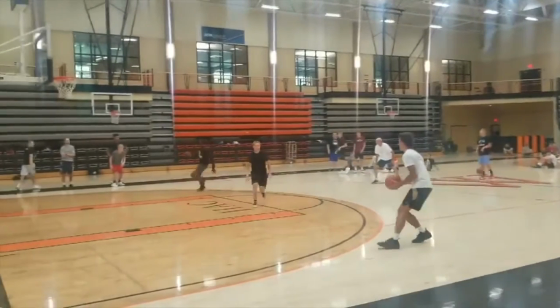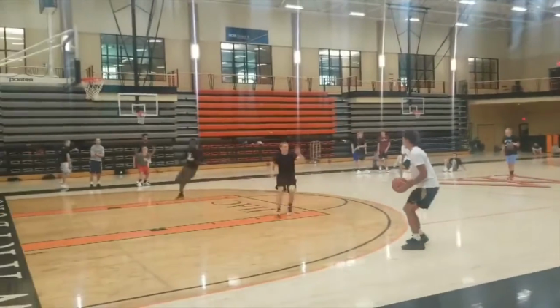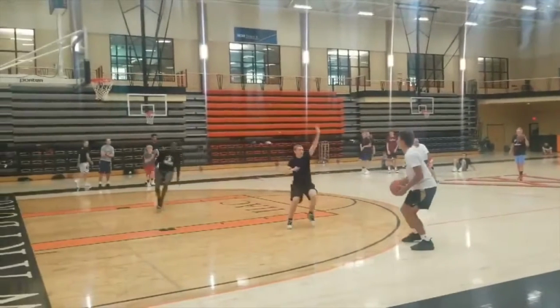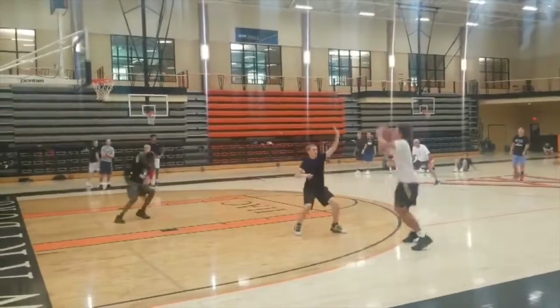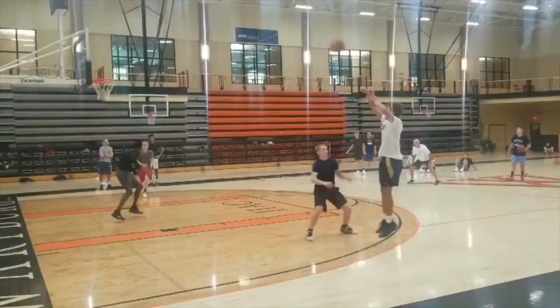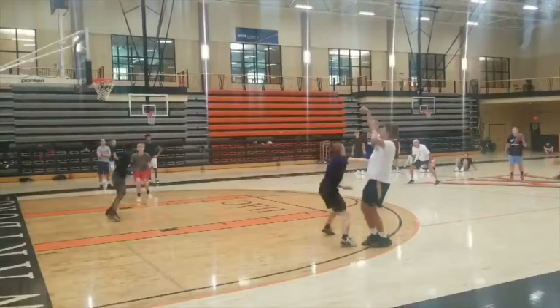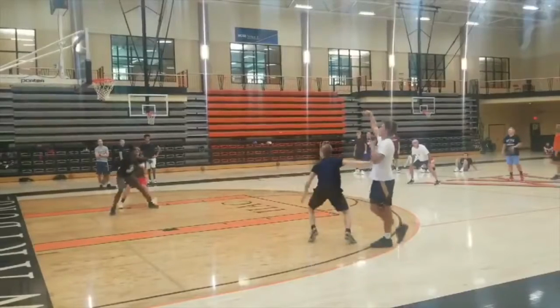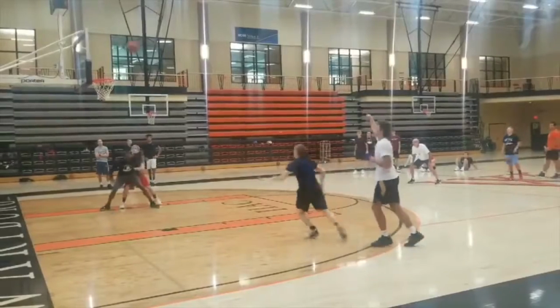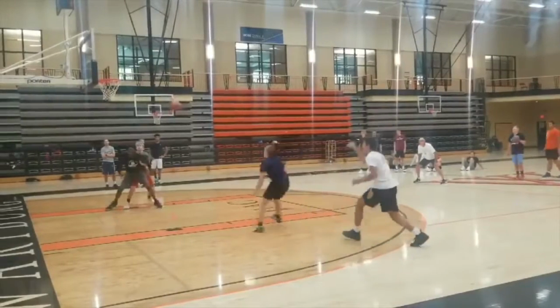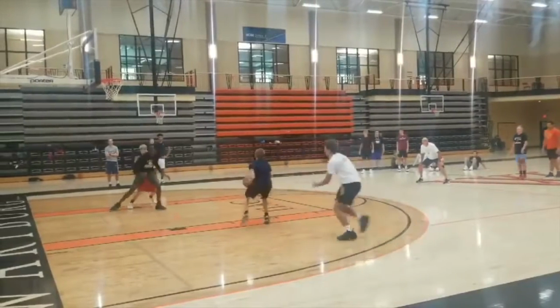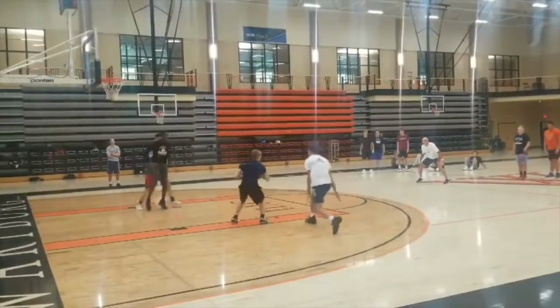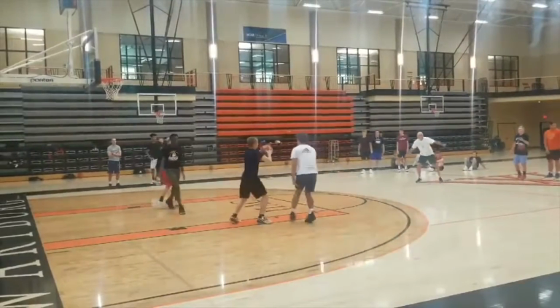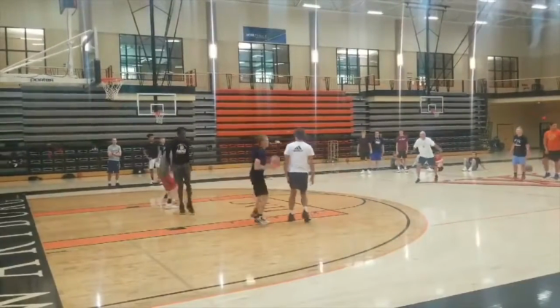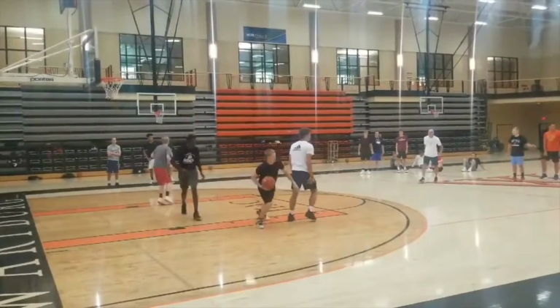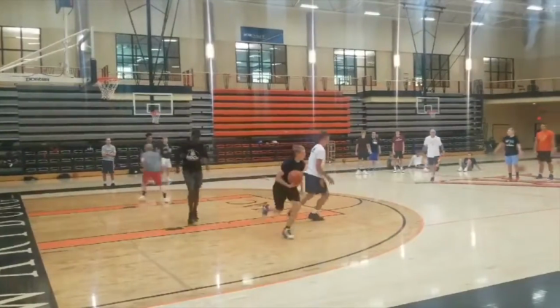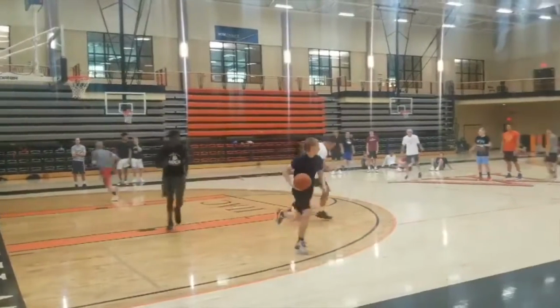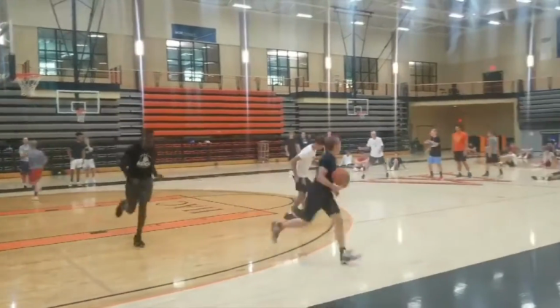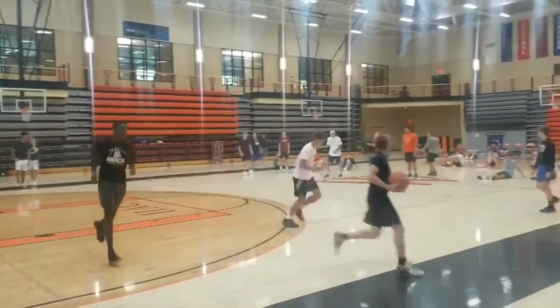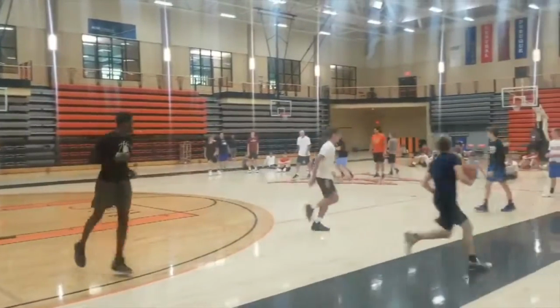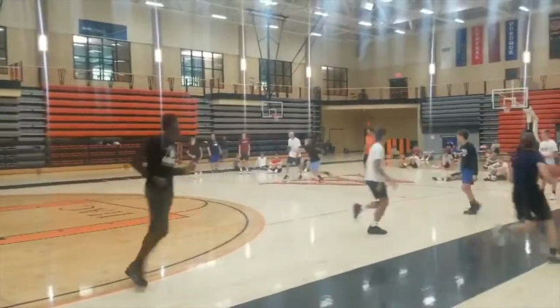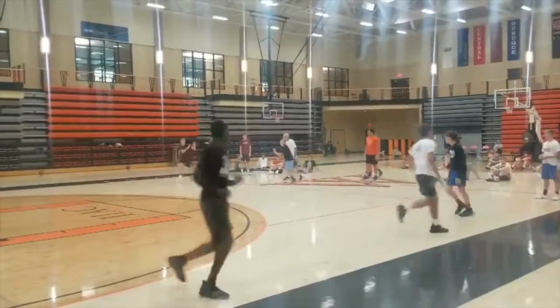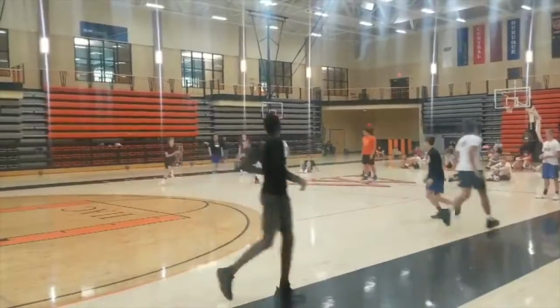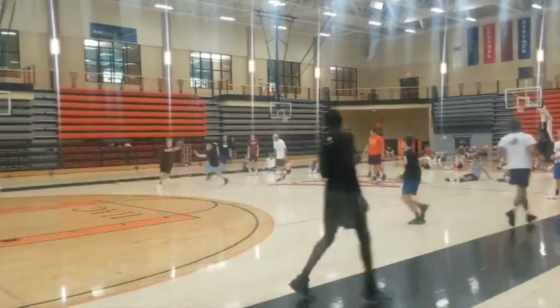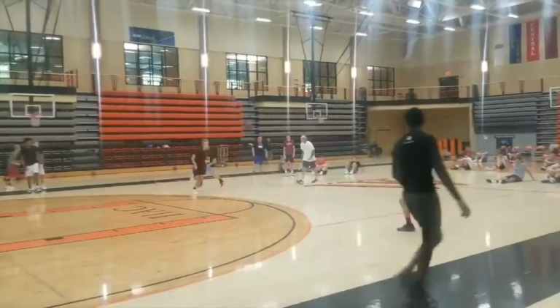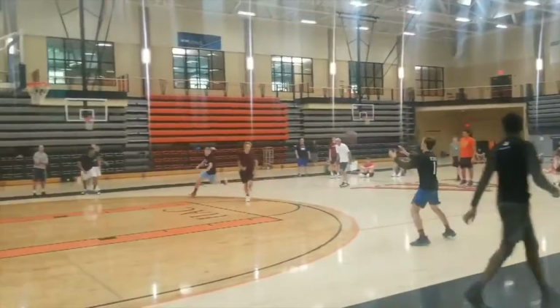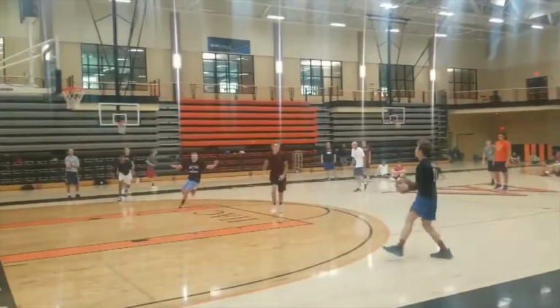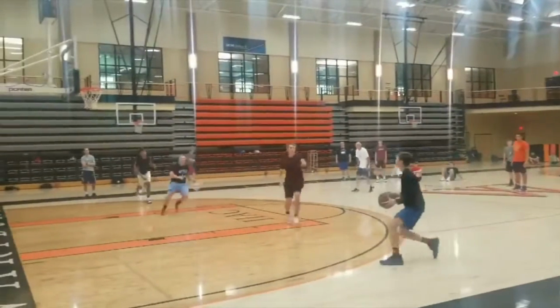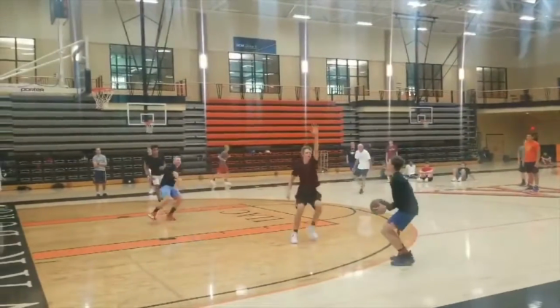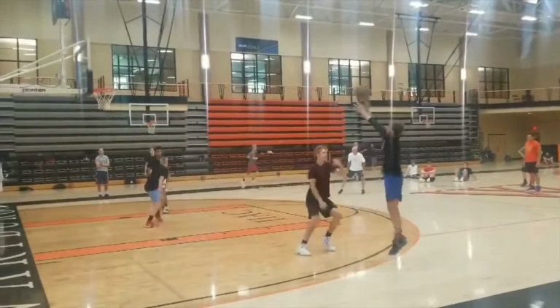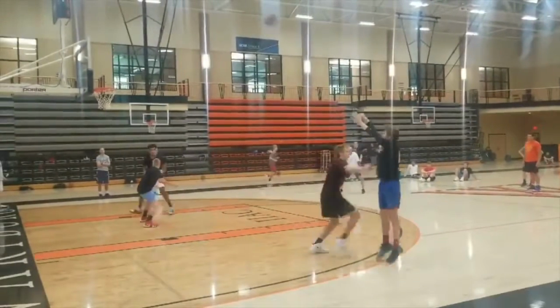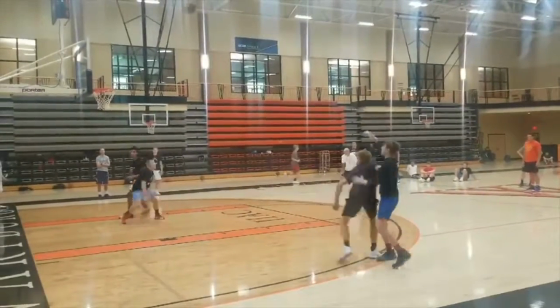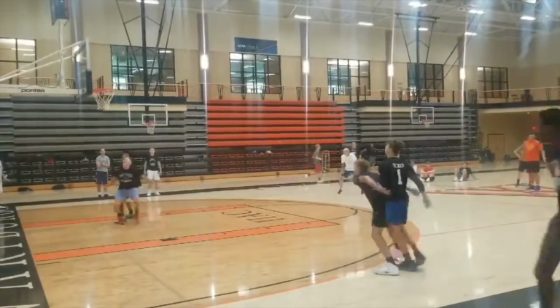Welcome to Drill of the Week with Dynamic Coaching Tools. This week's drill is a two-on-two rebounding drill that we can repurpose to use in a bunch of different ways, and hopefully it's something that will help you out.